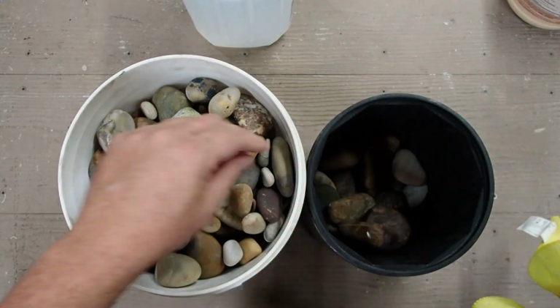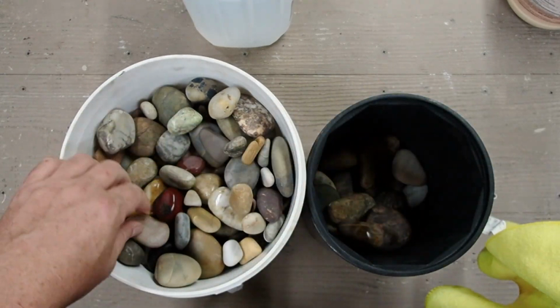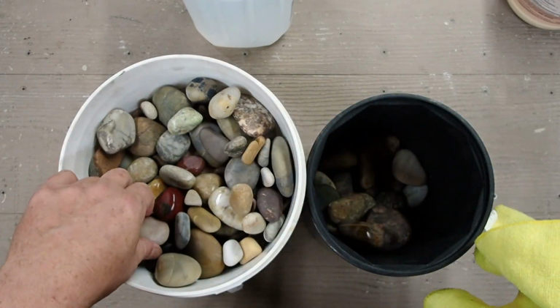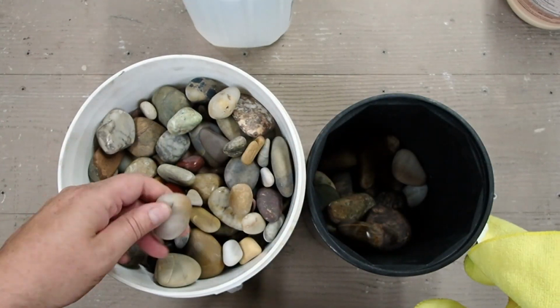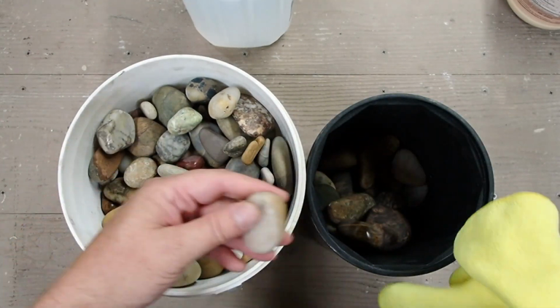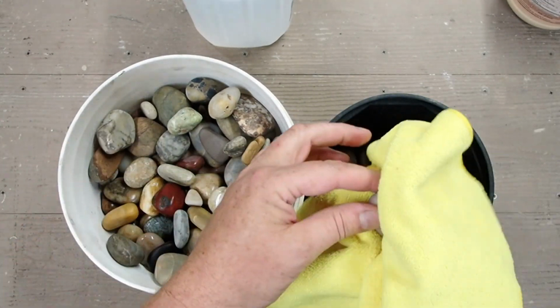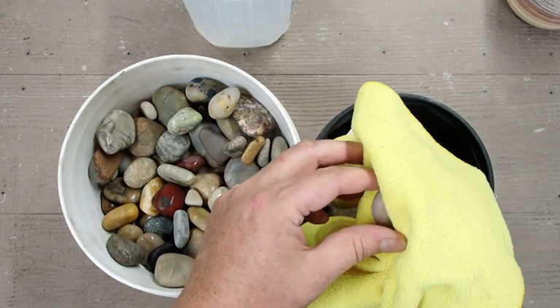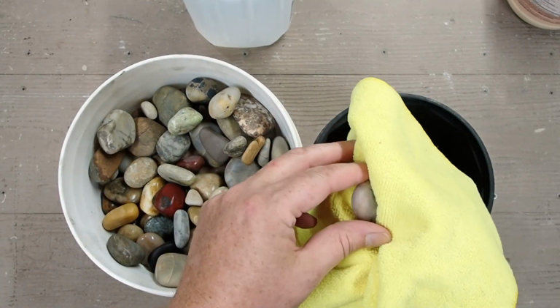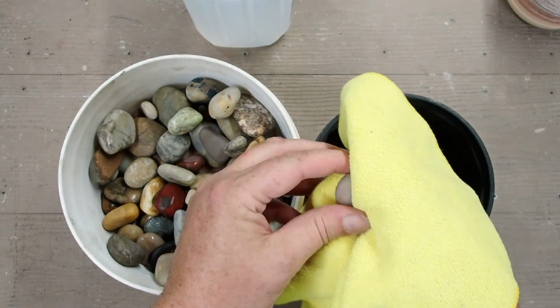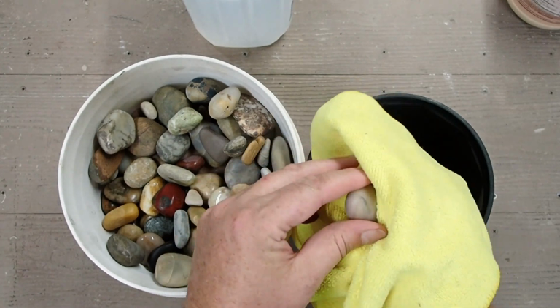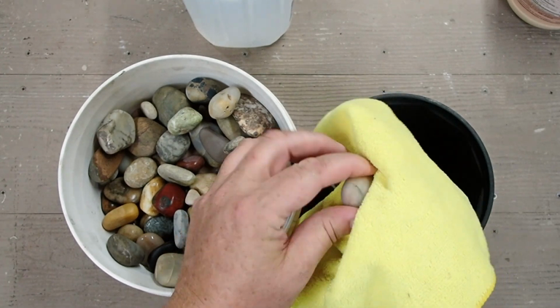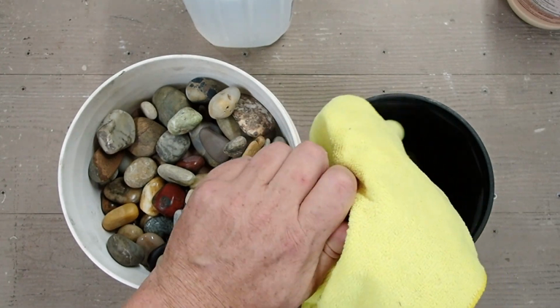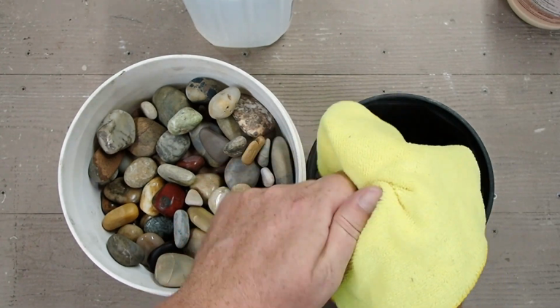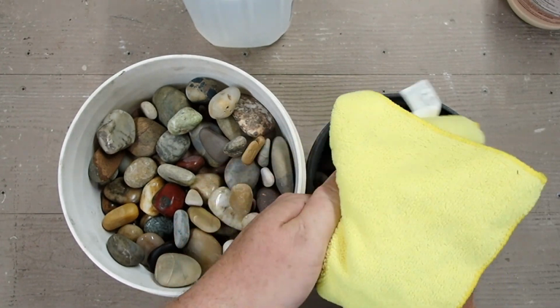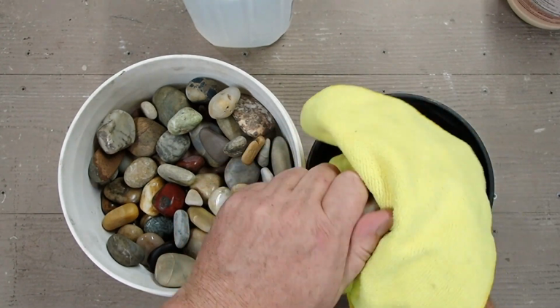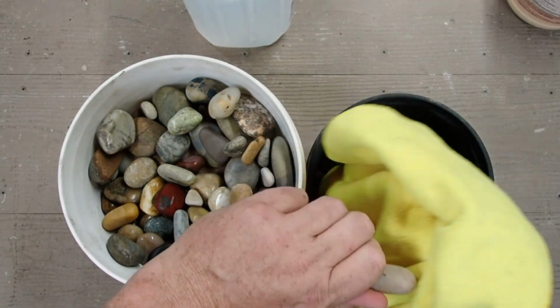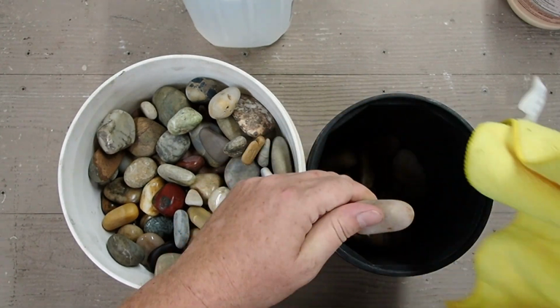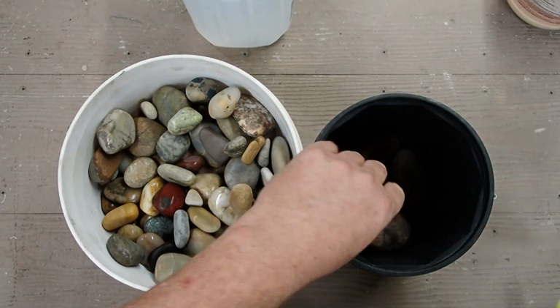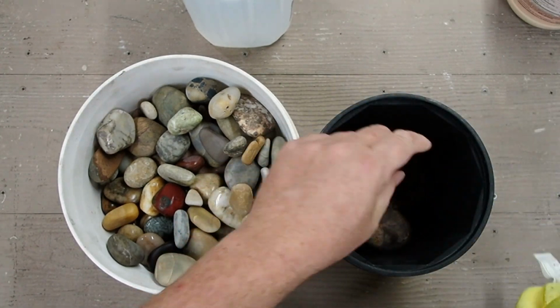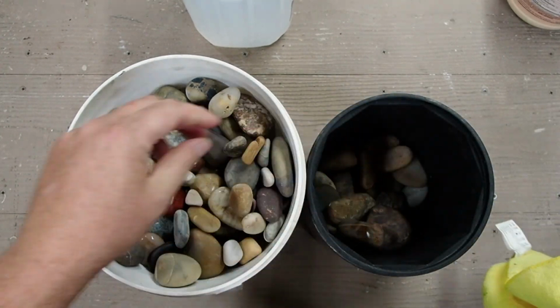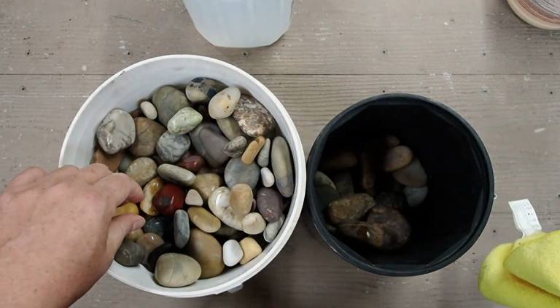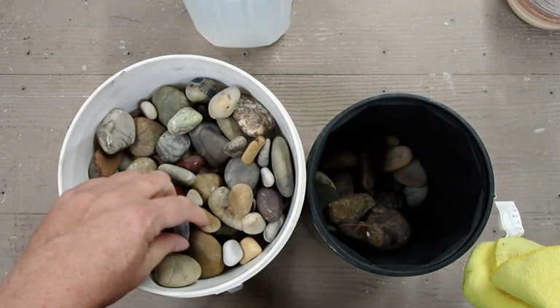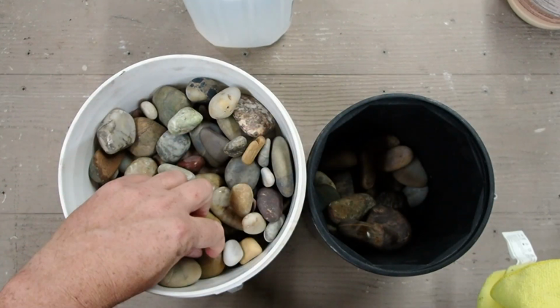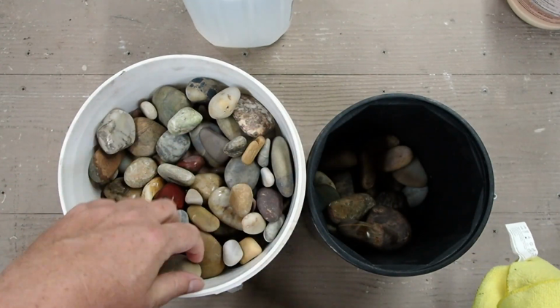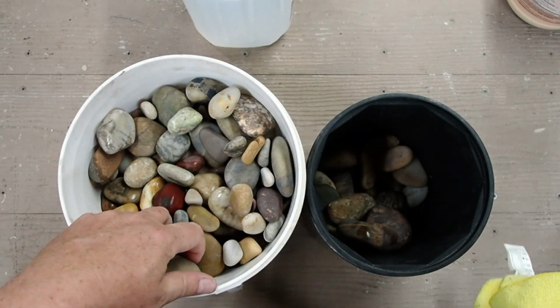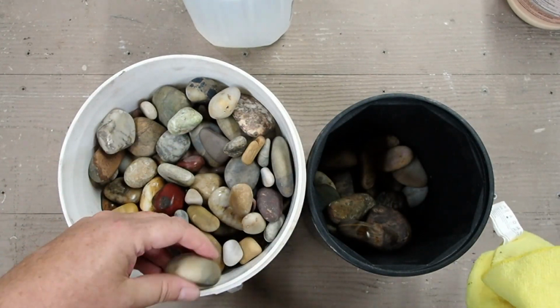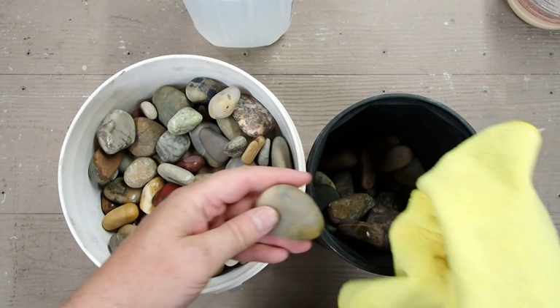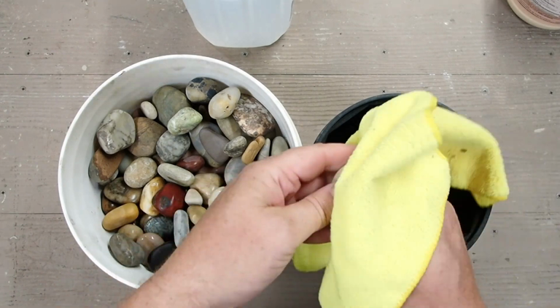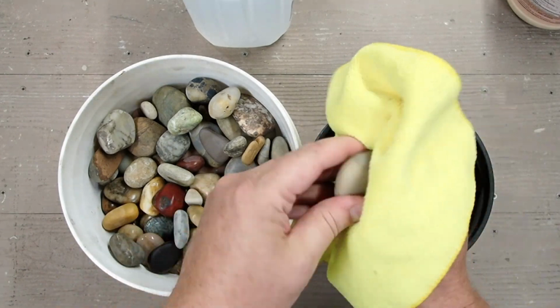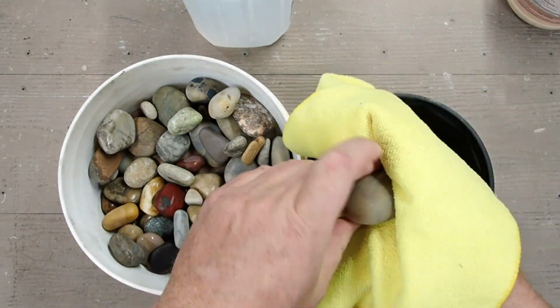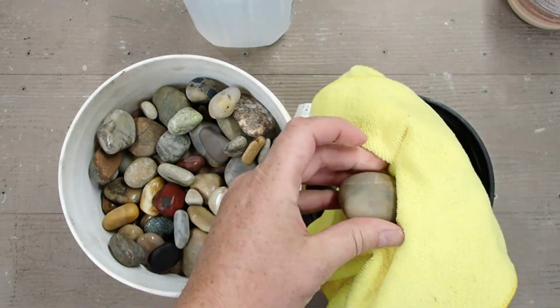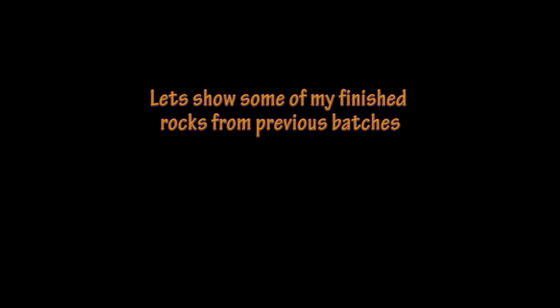I won't be doing an example of end-process burnishing because they are doing it in a rotary and I don't use a rotary for my final process.